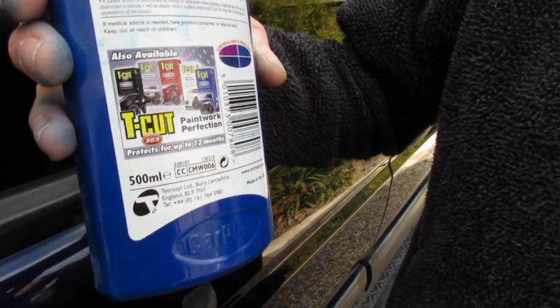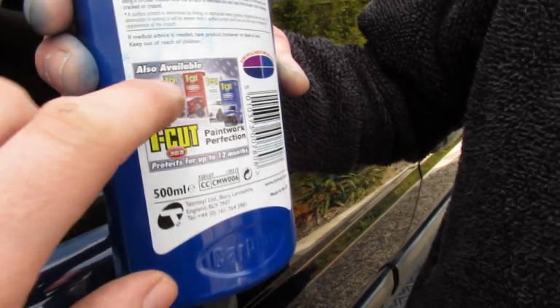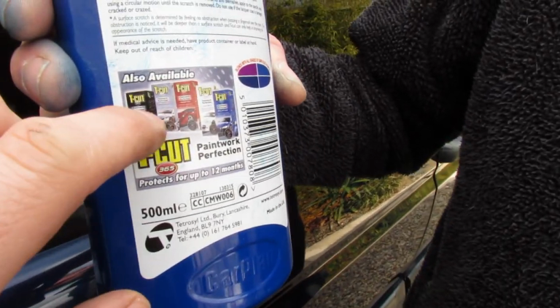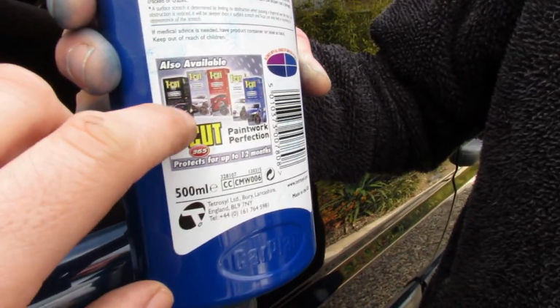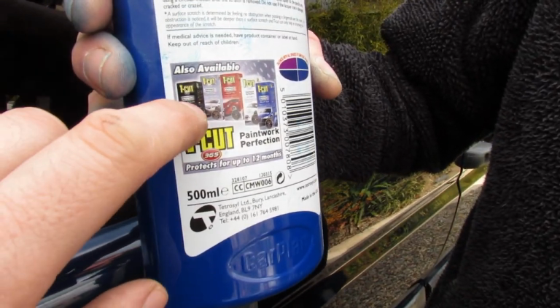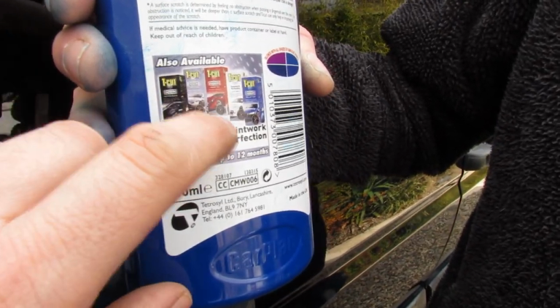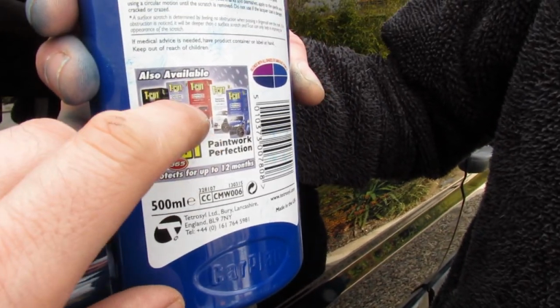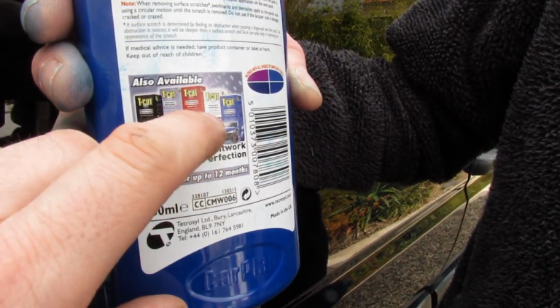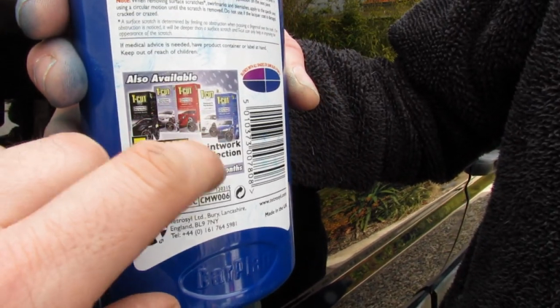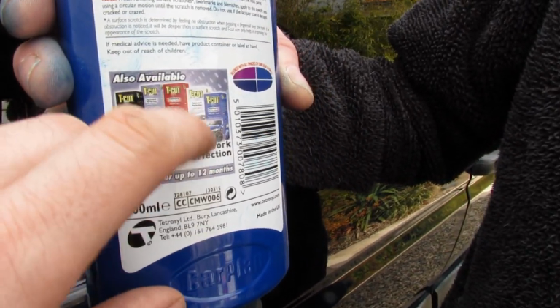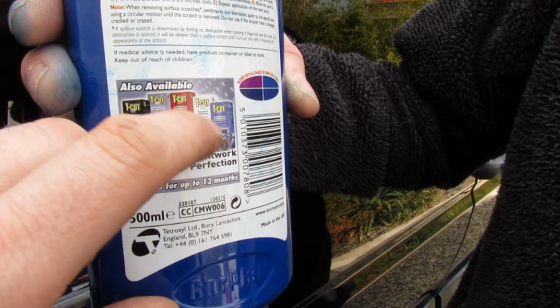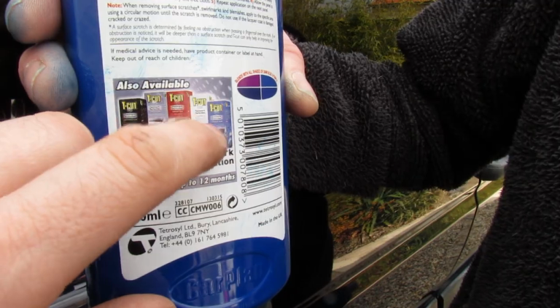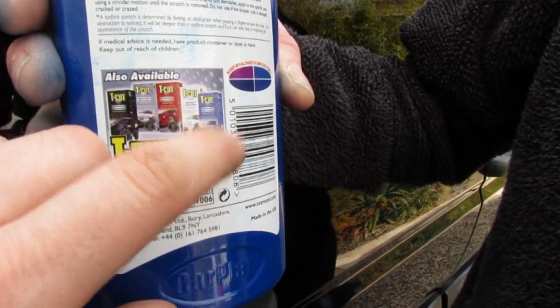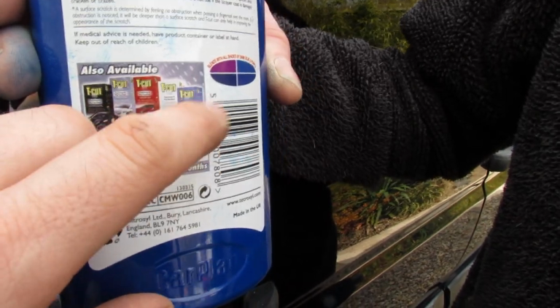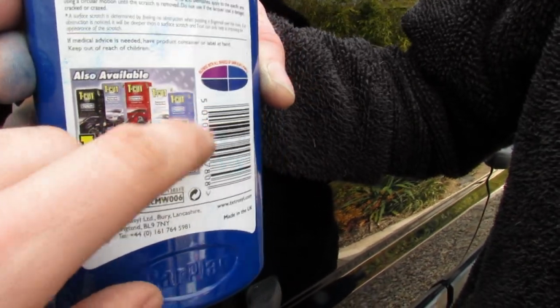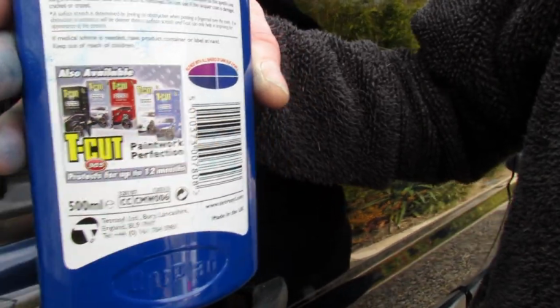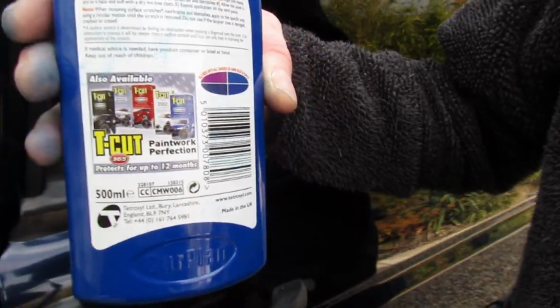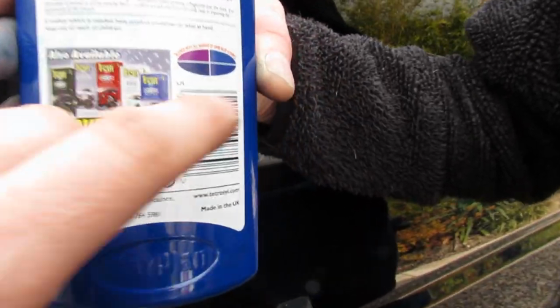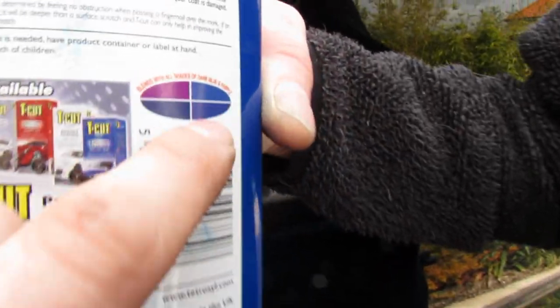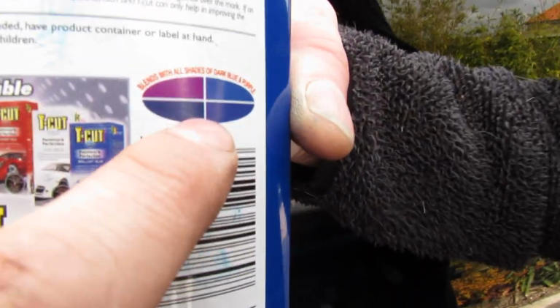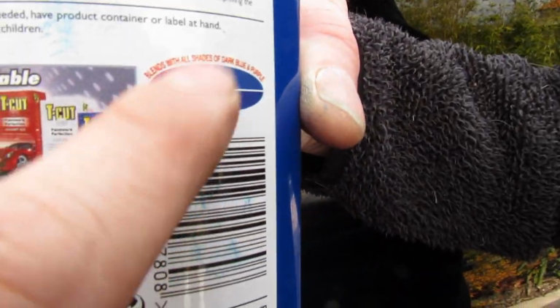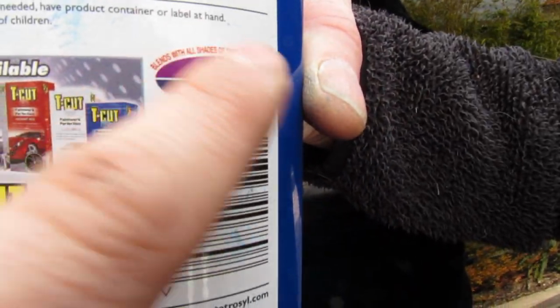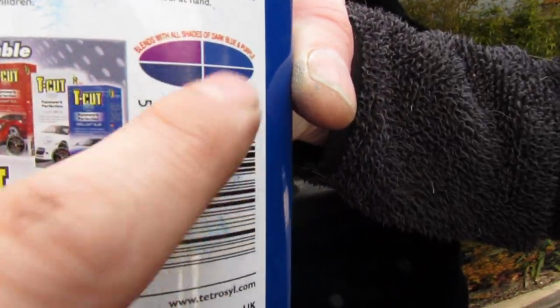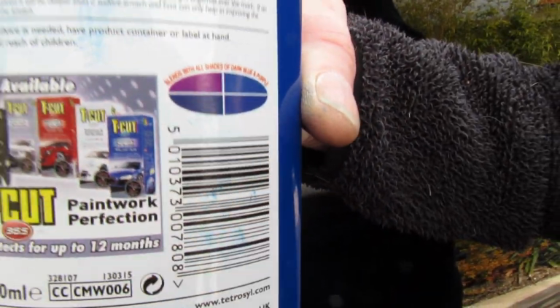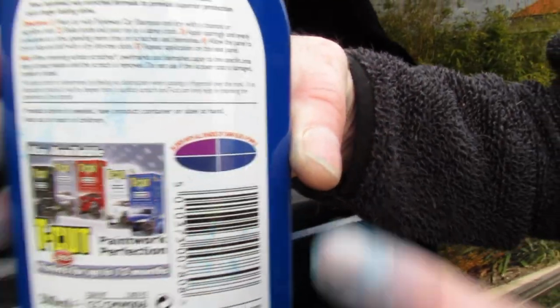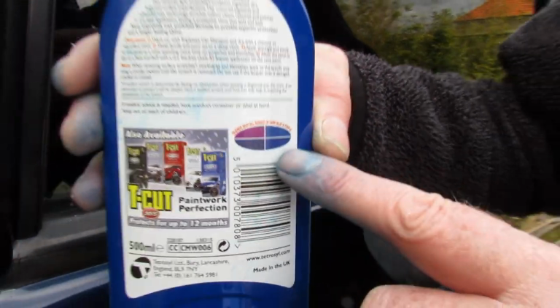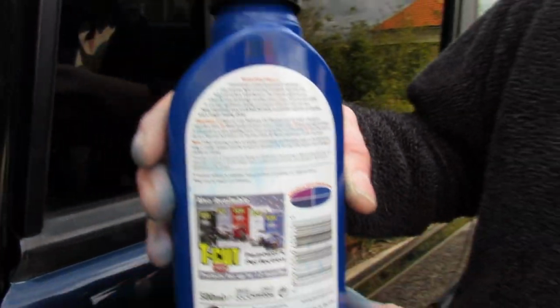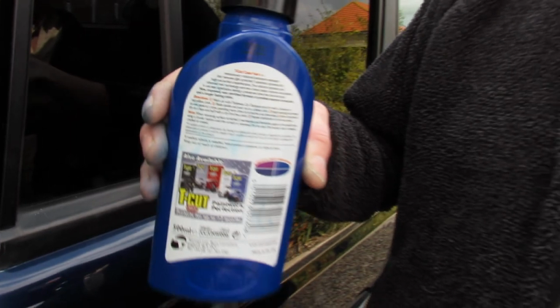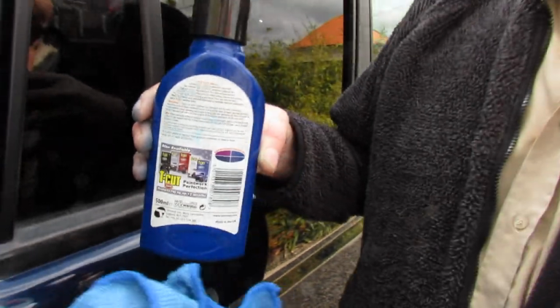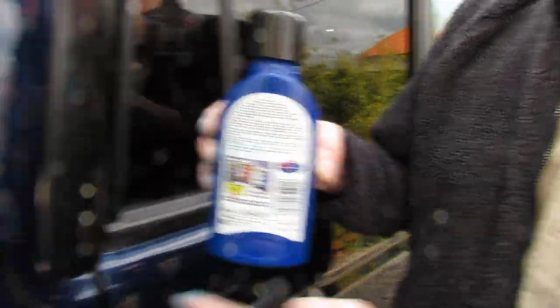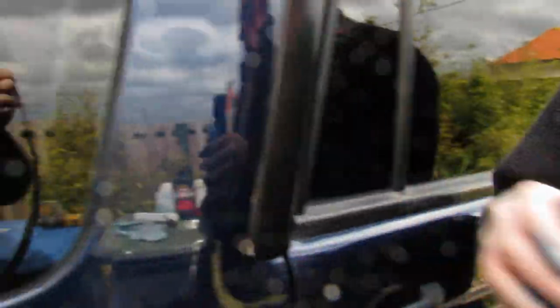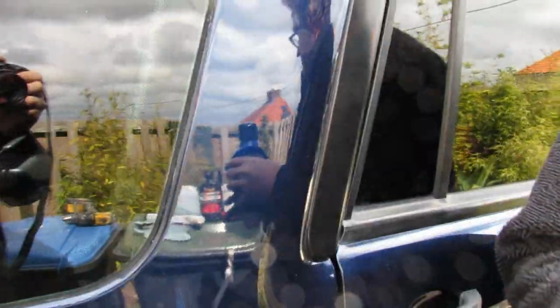You've got dark black, silver, red, white, and blue - these are the different shades it's compatible with. We've got the dark blue one; we've got the dark blue old Discovery.